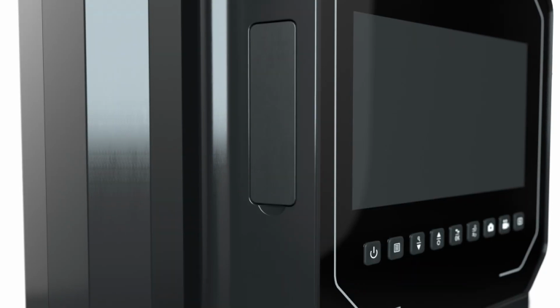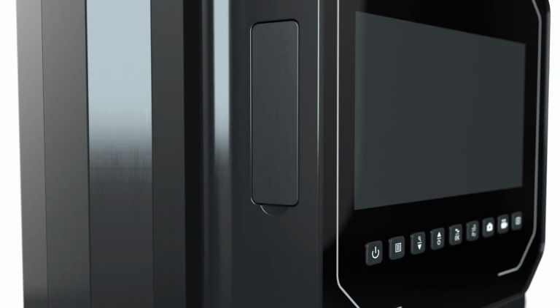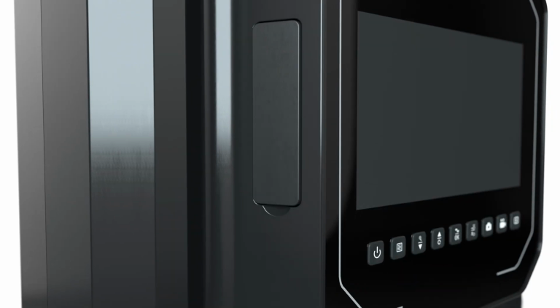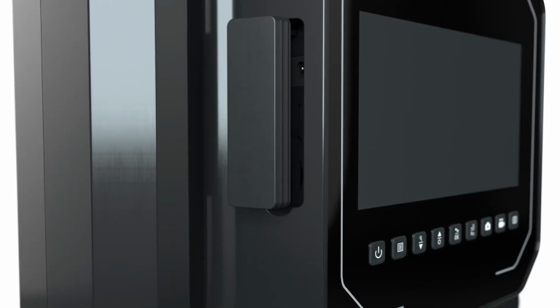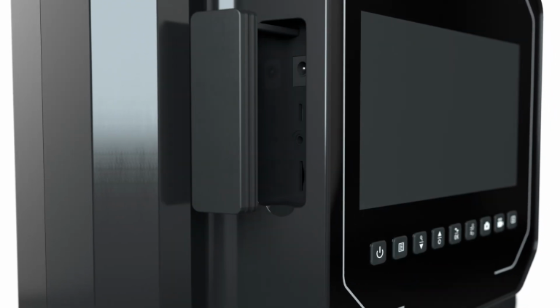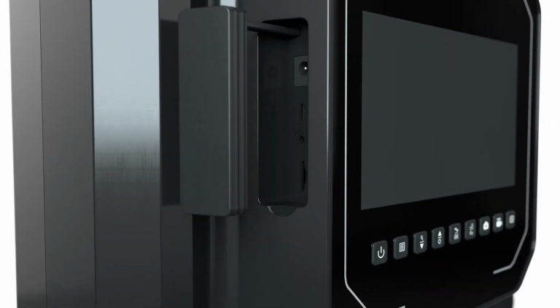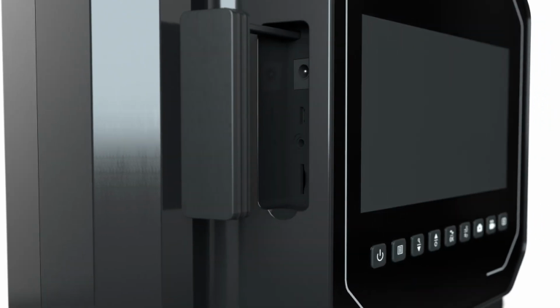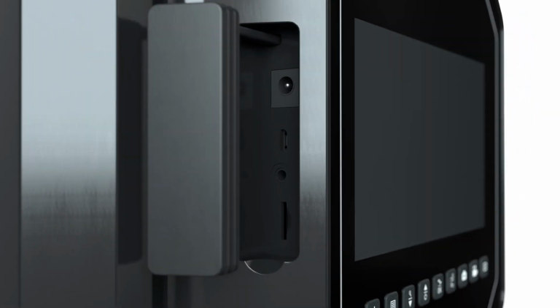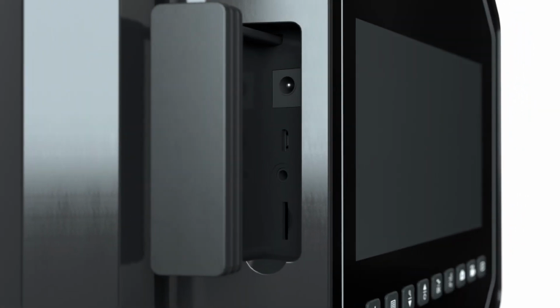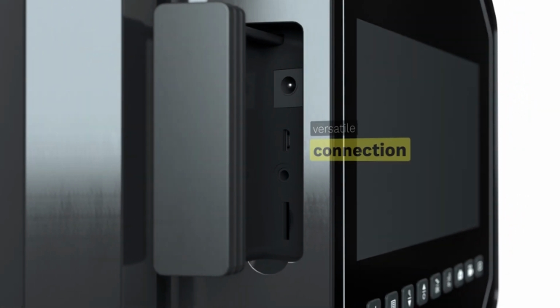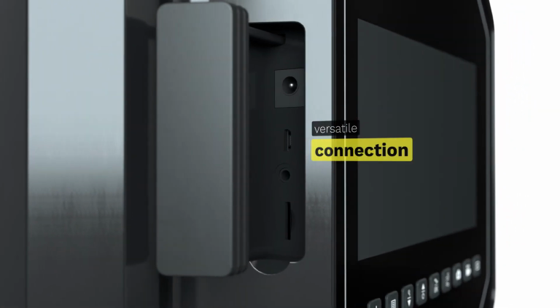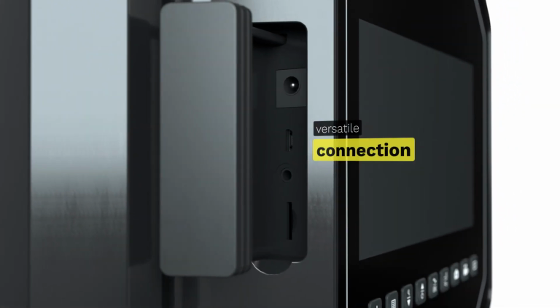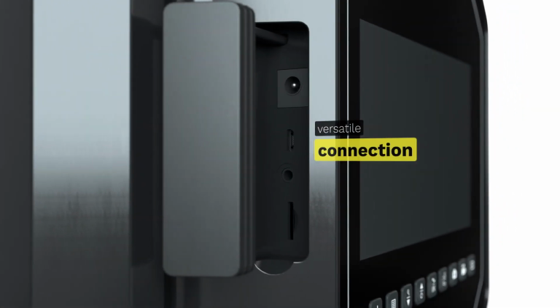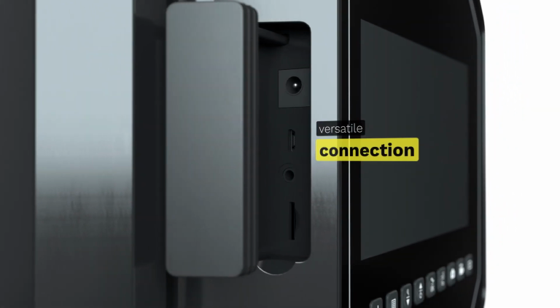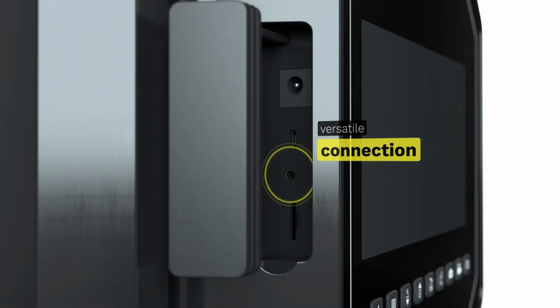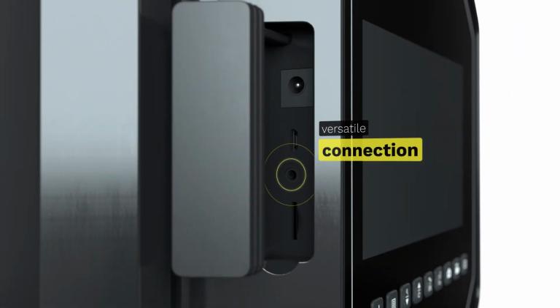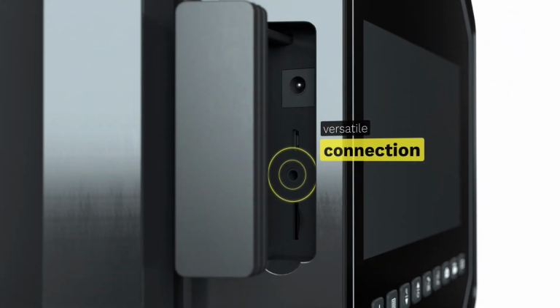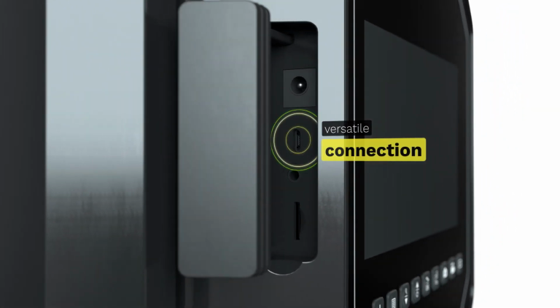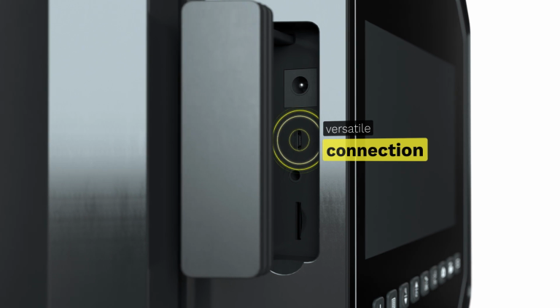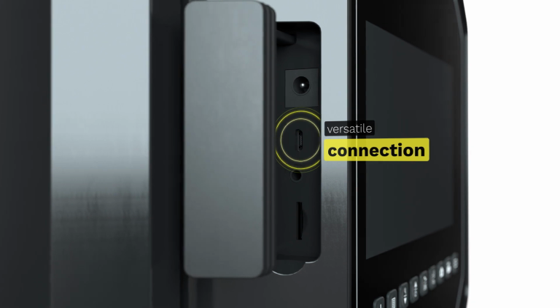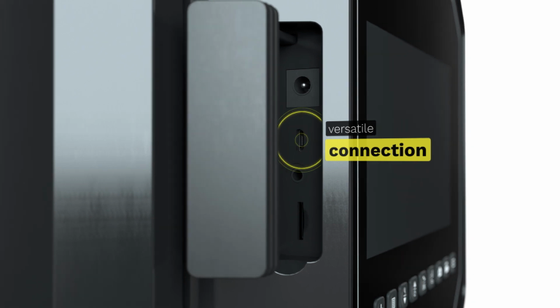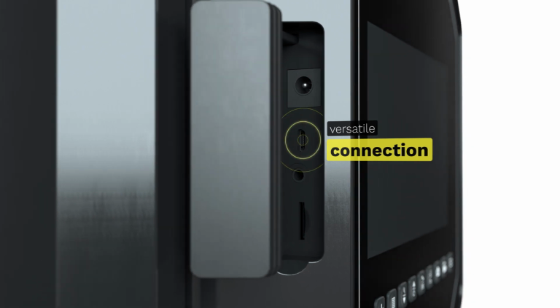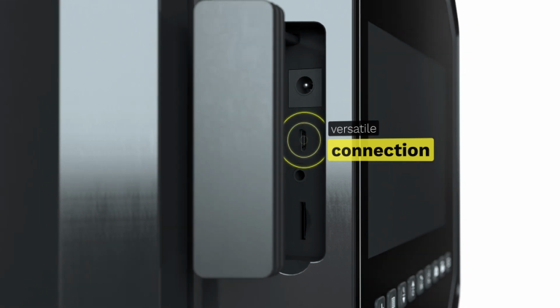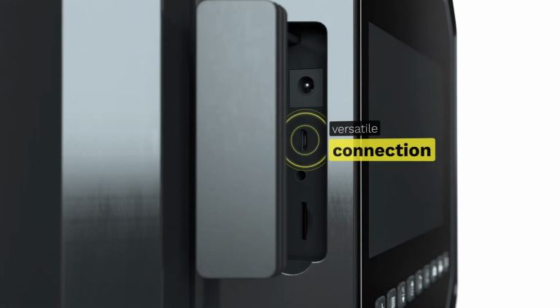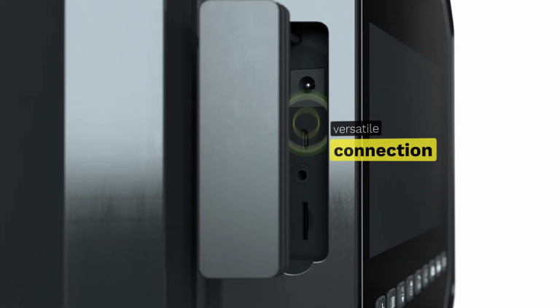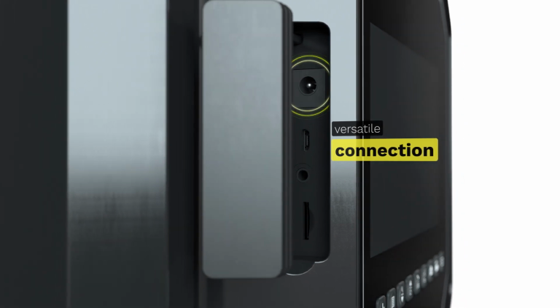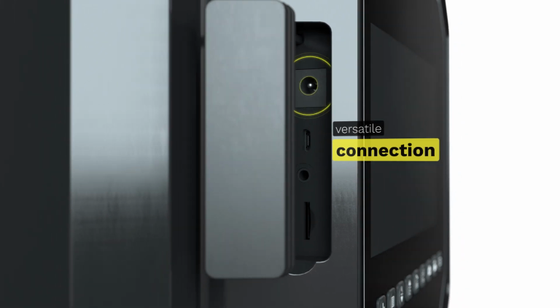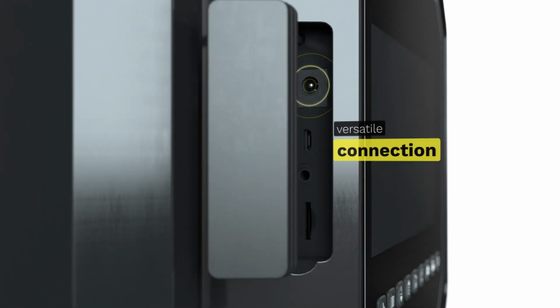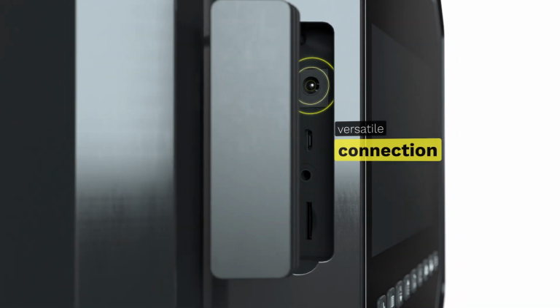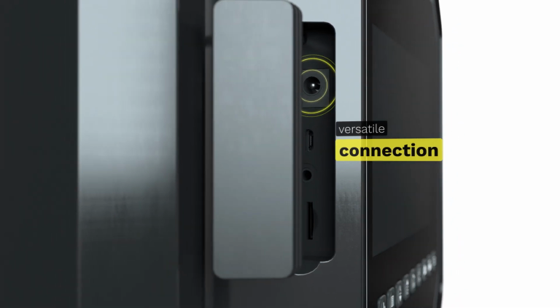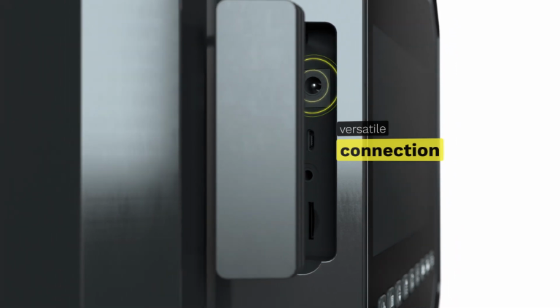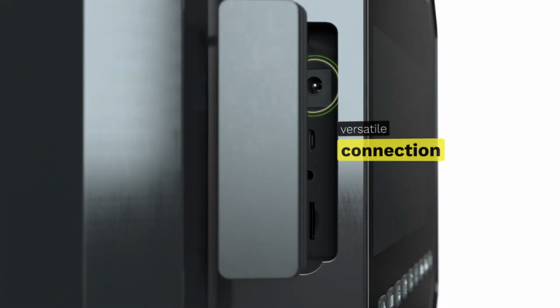In addition, Mincord XL boasts extra features, including video out, rapid data transfer via USB, and a convenient car charger.